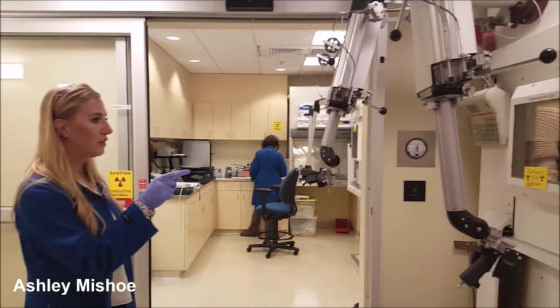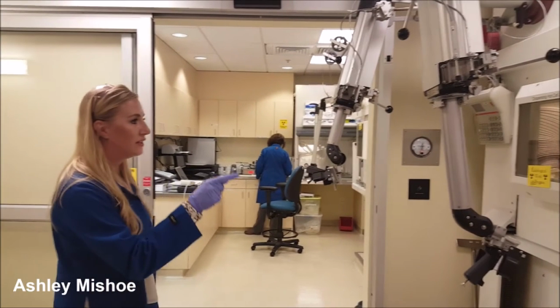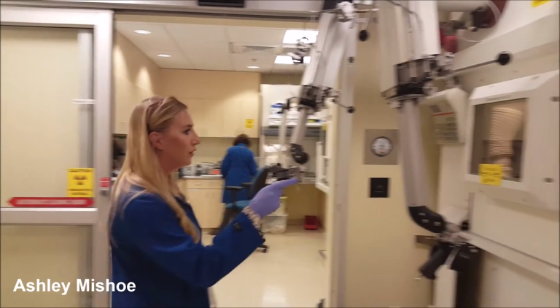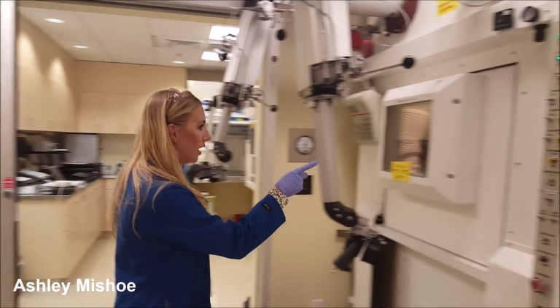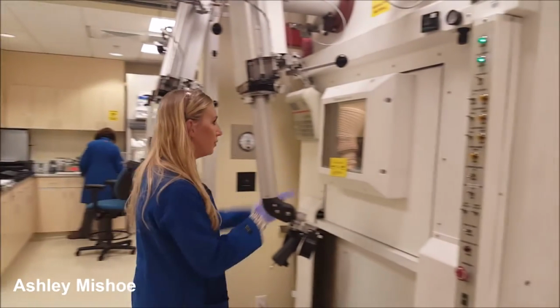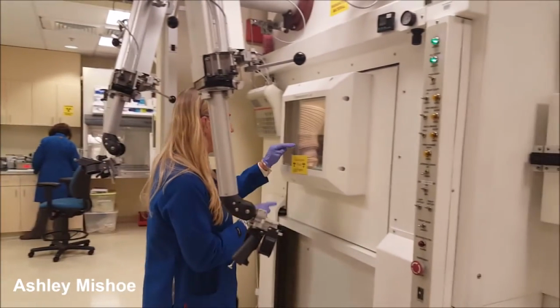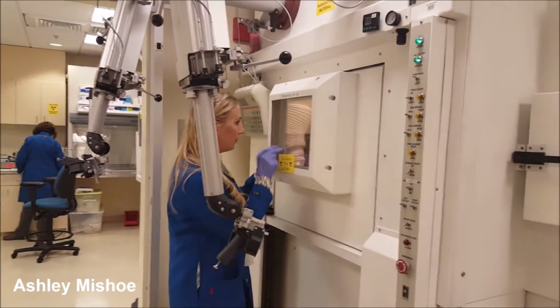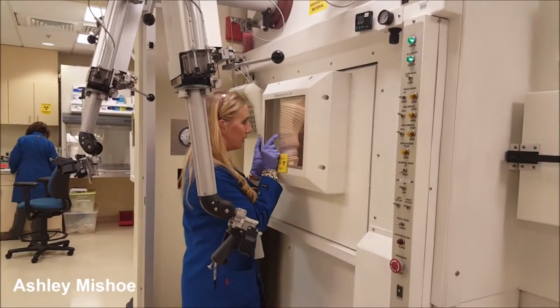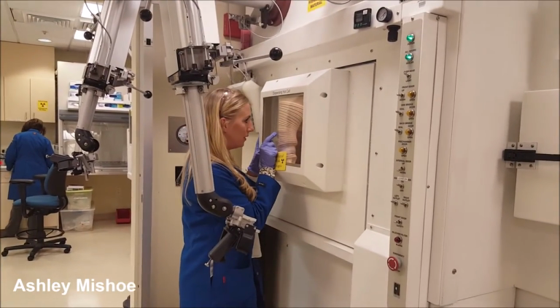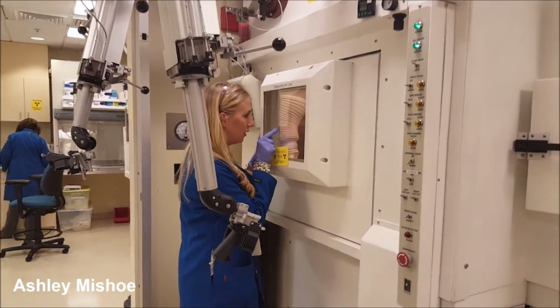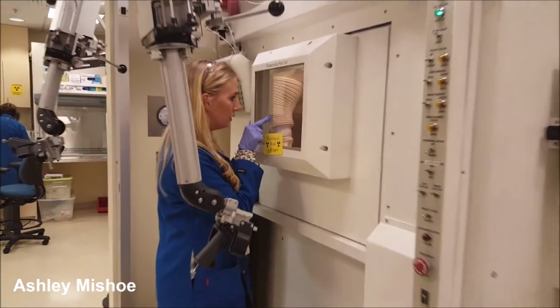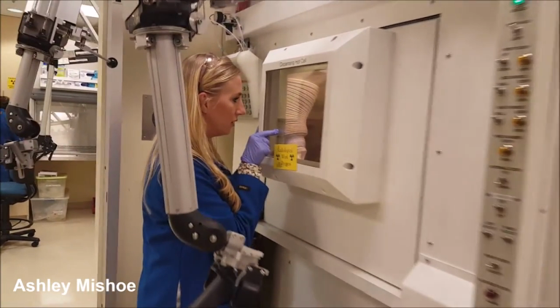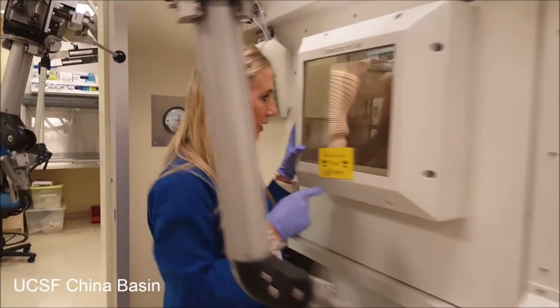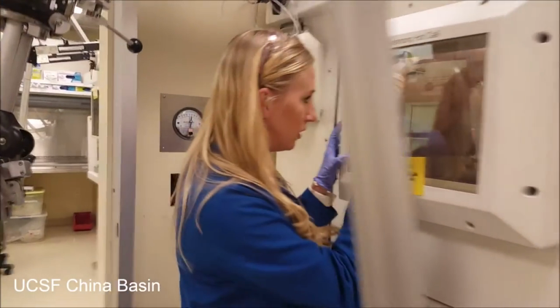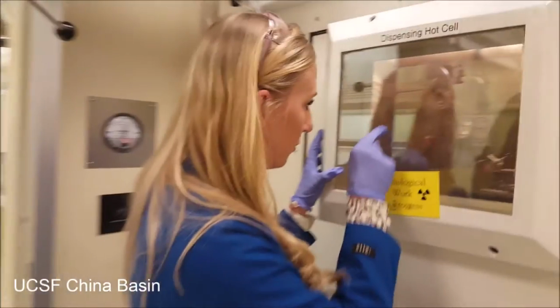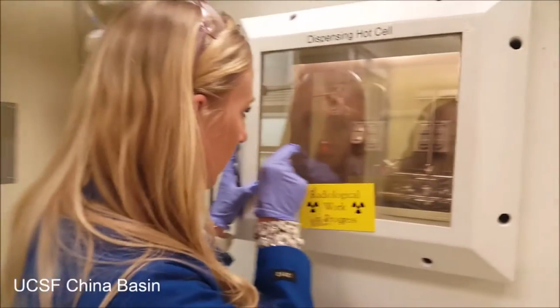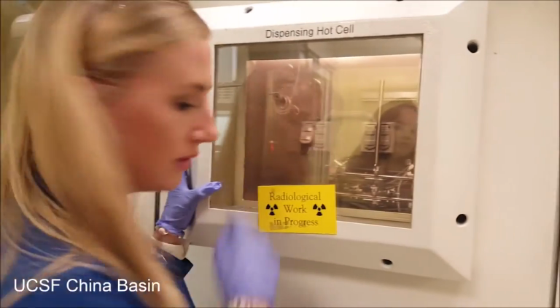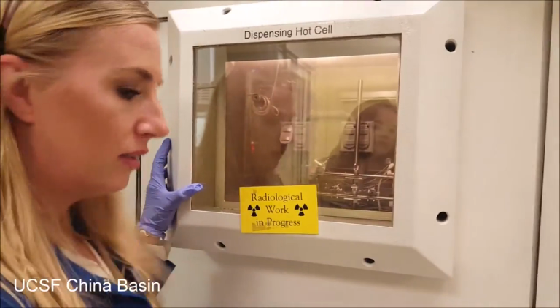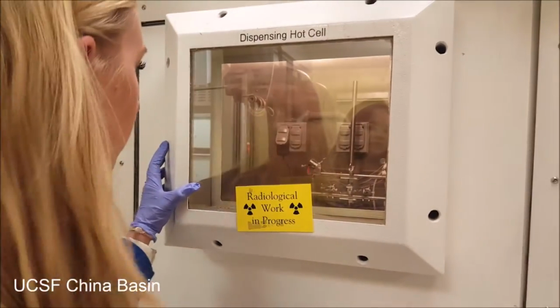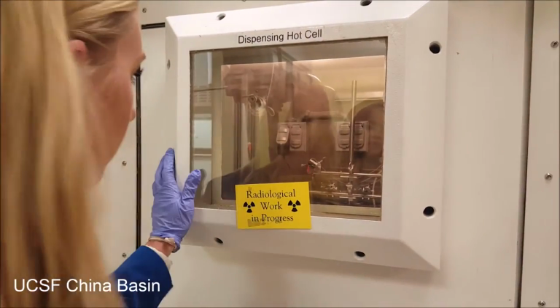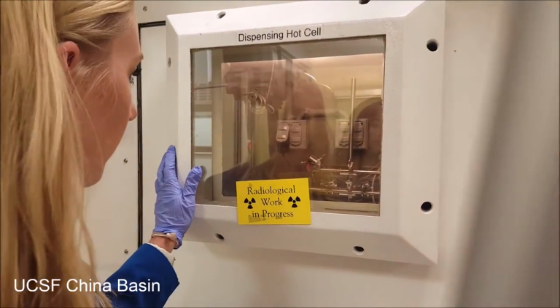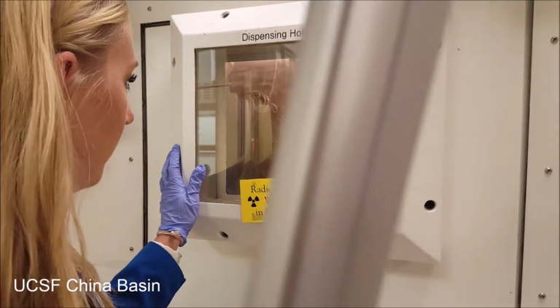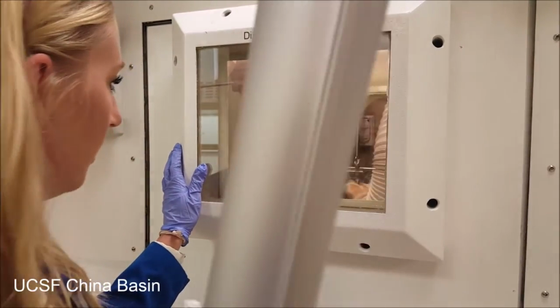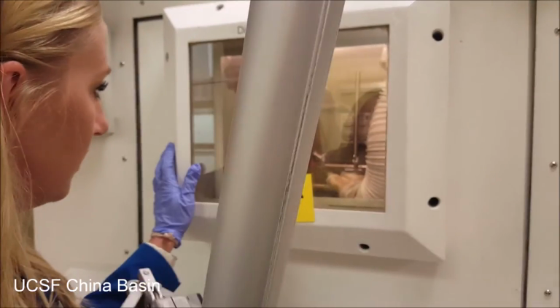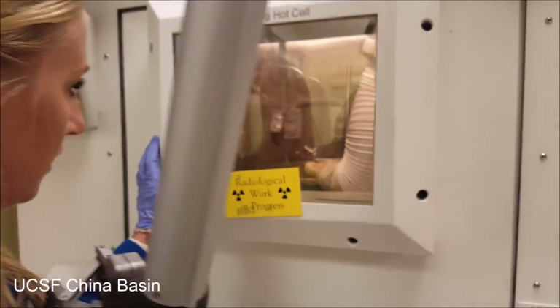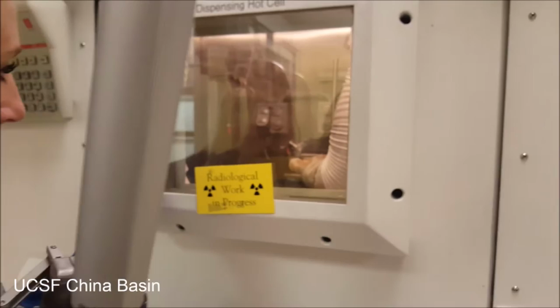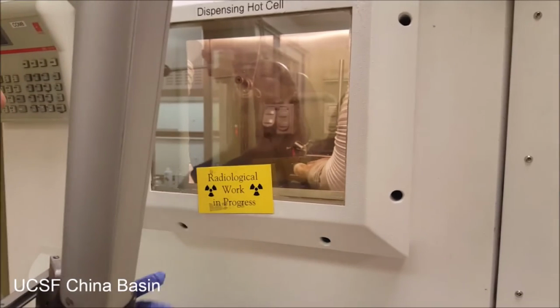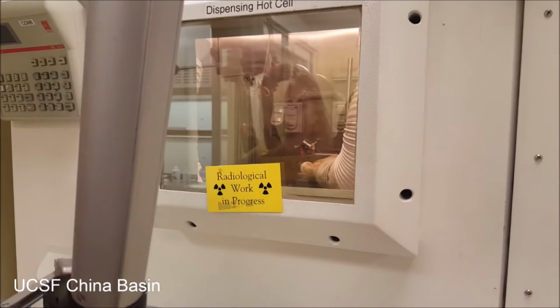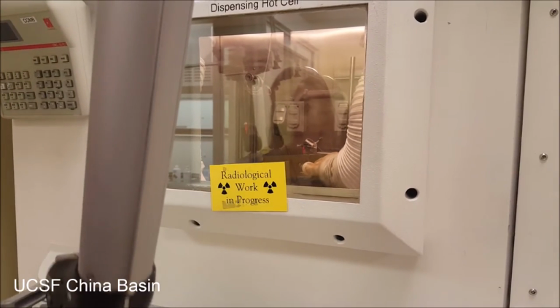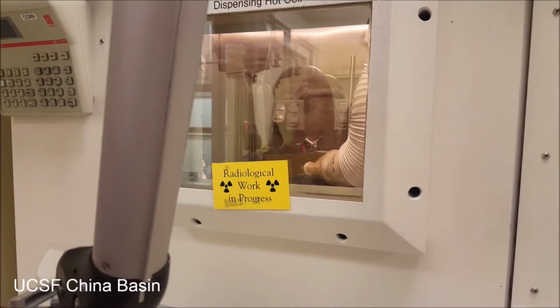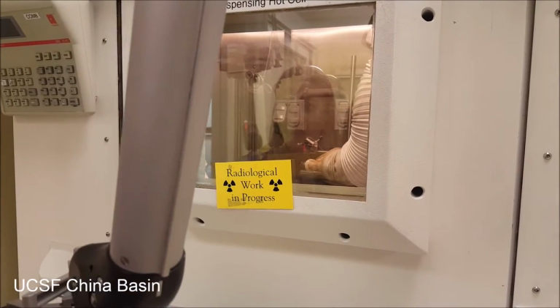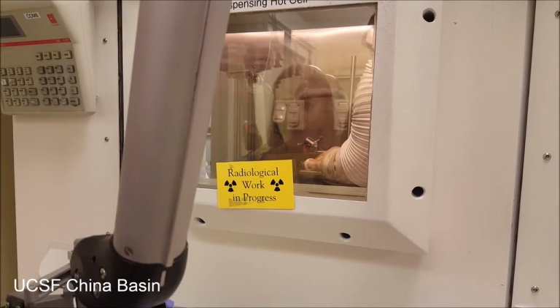It gets delivered through these lines — if you want to step up and take a look in here. It gets delivered through the lines, like this one, and we would have a final product vial sitting on the end of this.